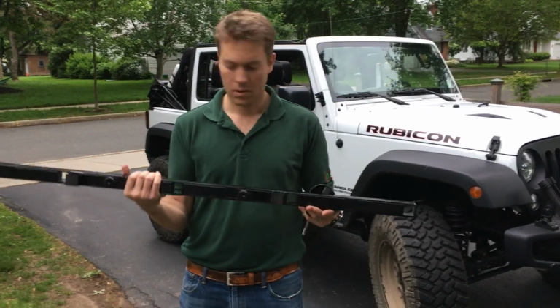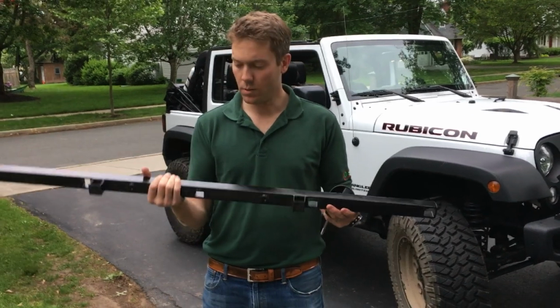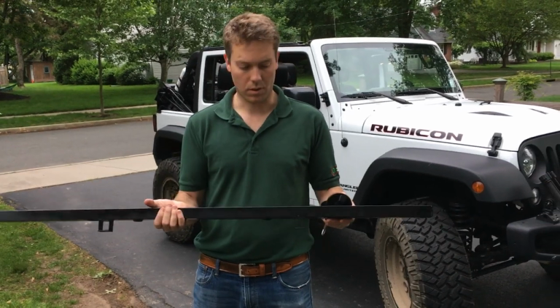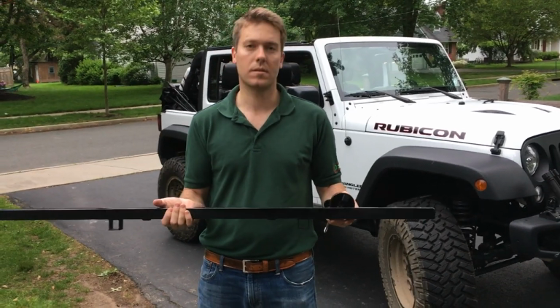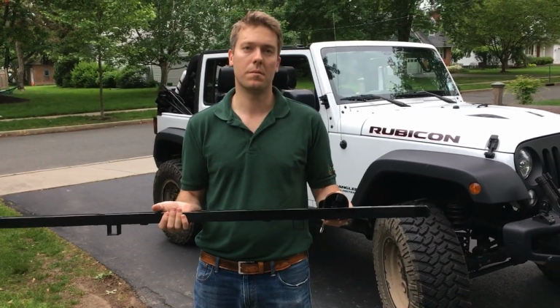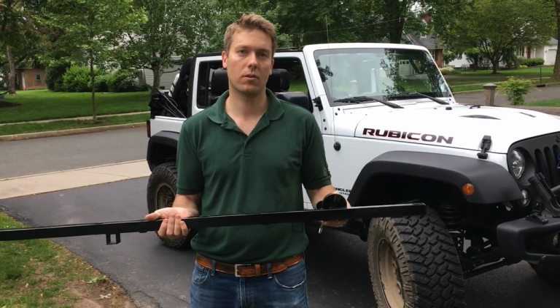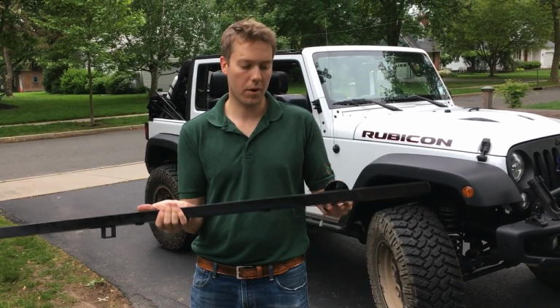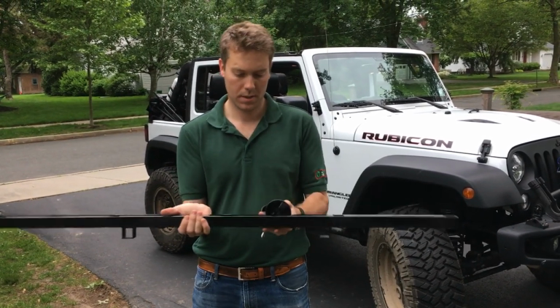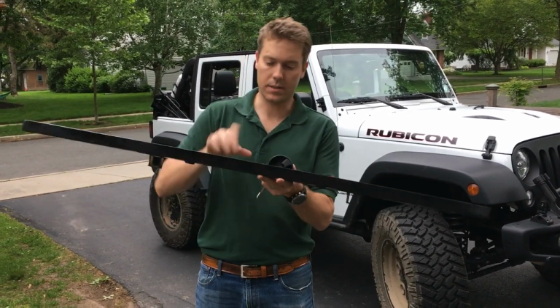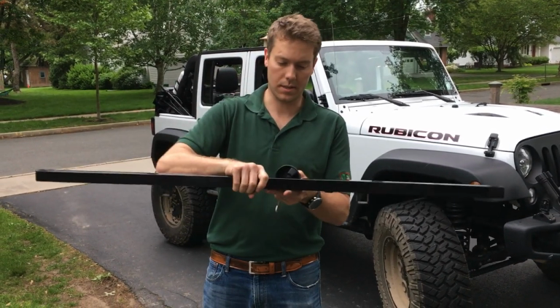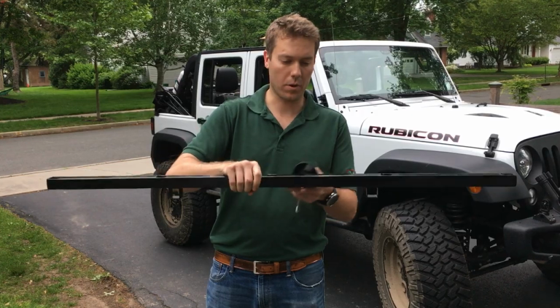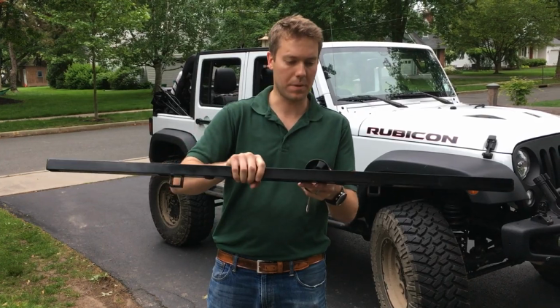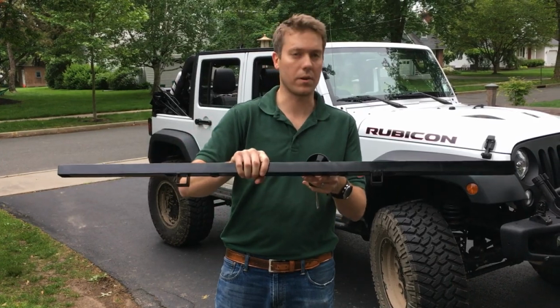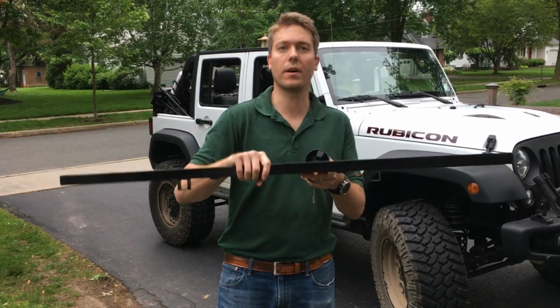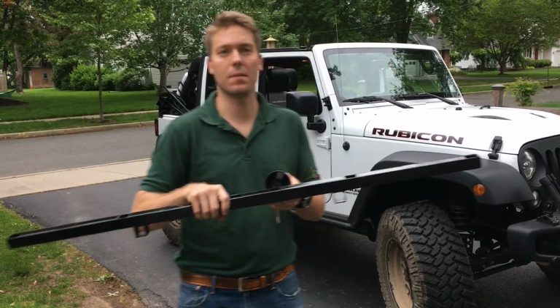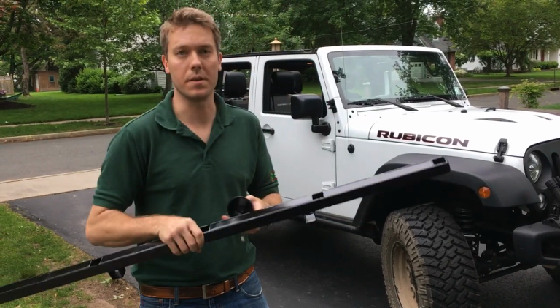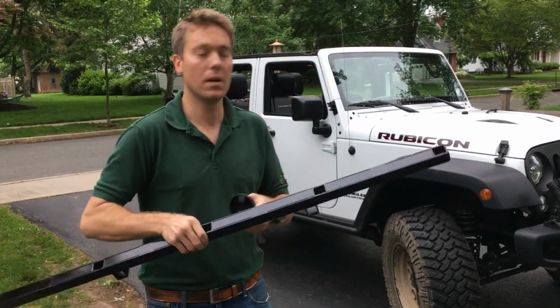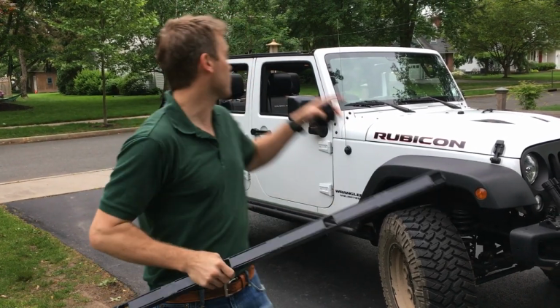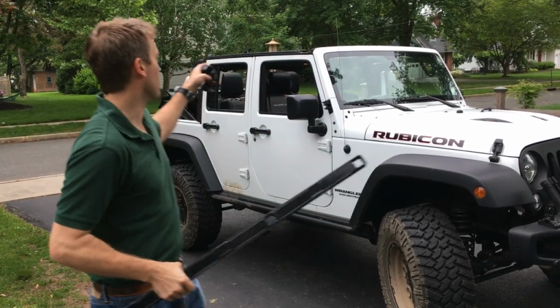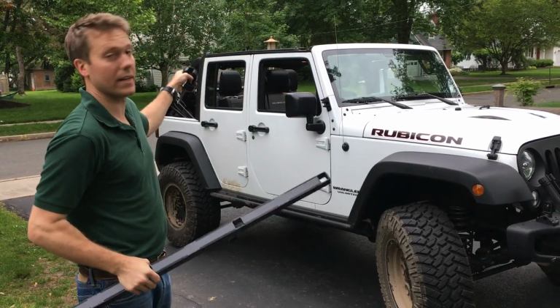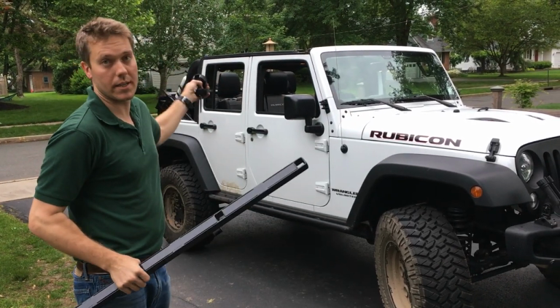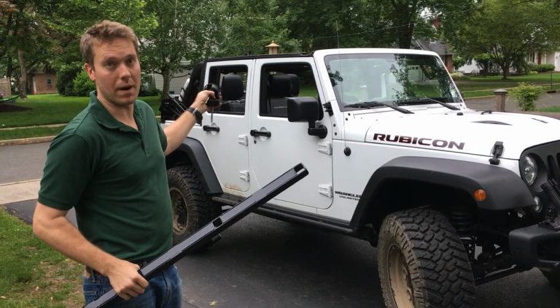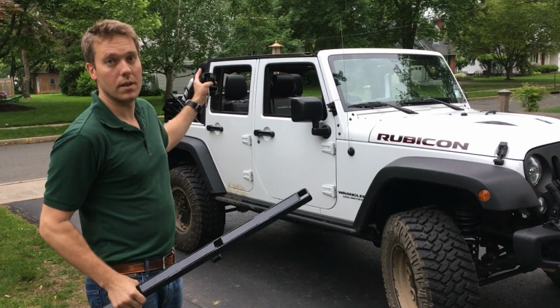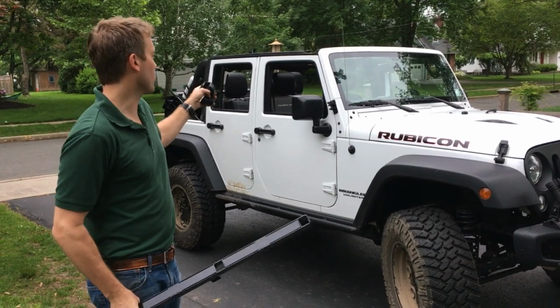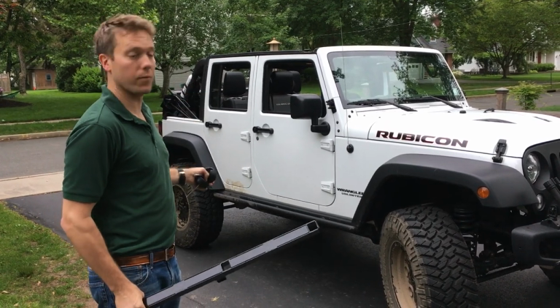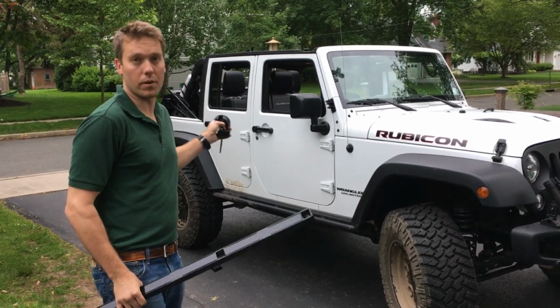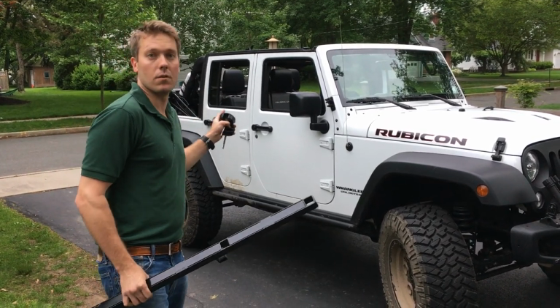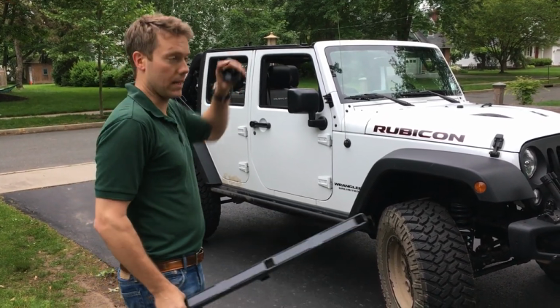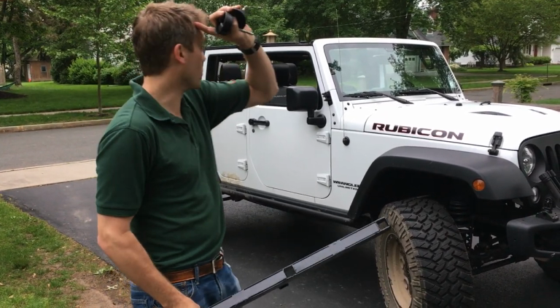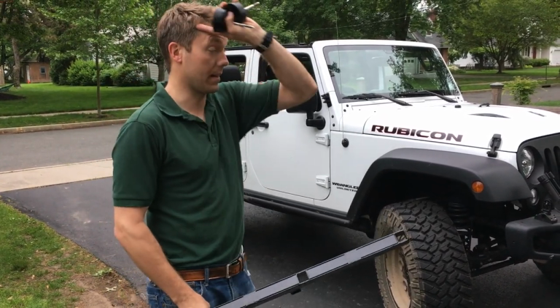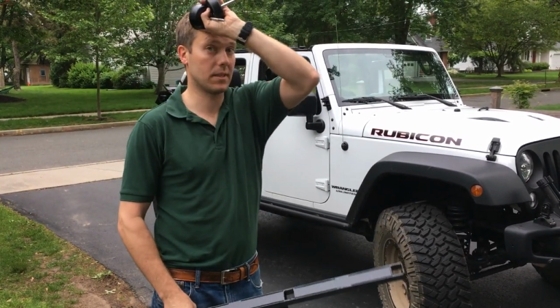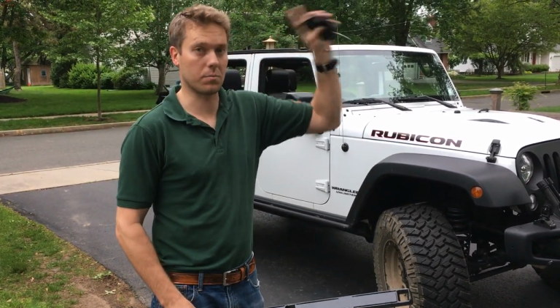Today we'll be installing the SMS mid crossbar. This is the aftermarket SMS crossbar that fits directly over top of the mid crossbar that comes on the factory JKU model. This is only for the four-door Wrangler, as the two-door models do not have a mid crossbar.